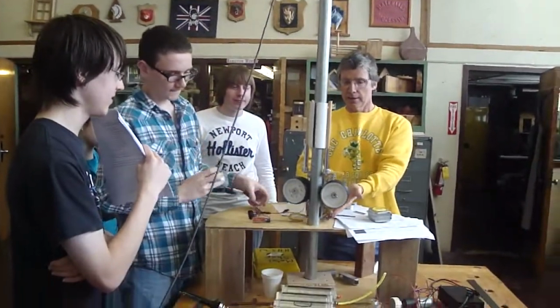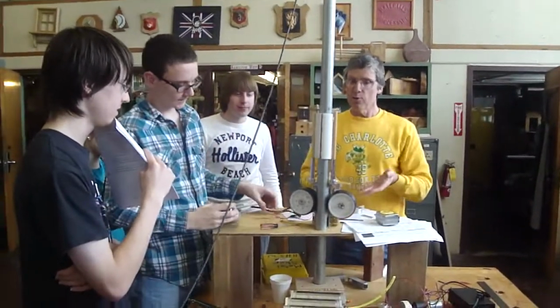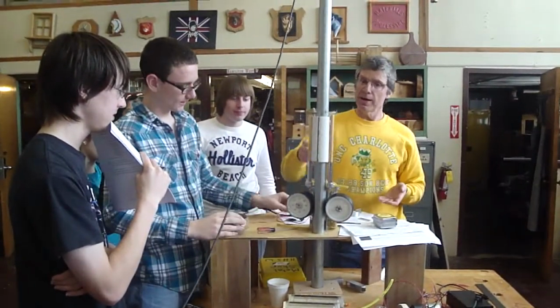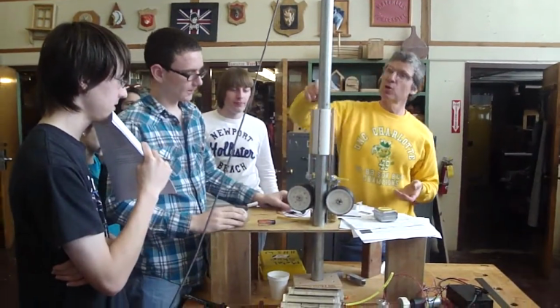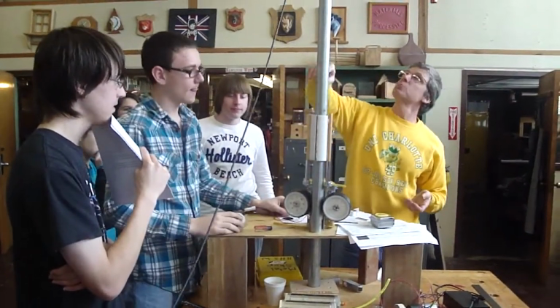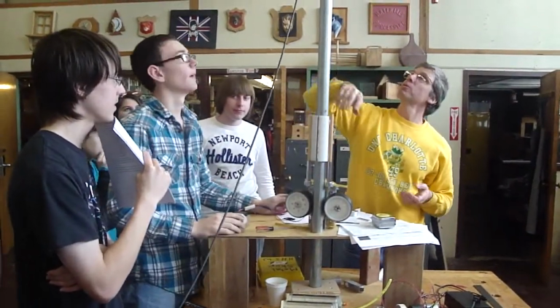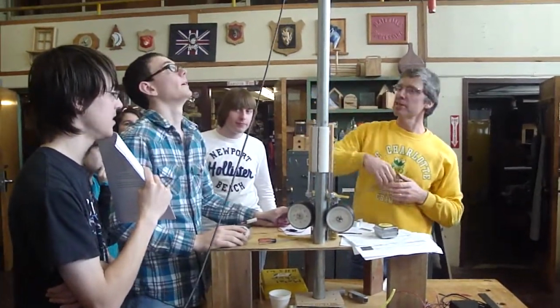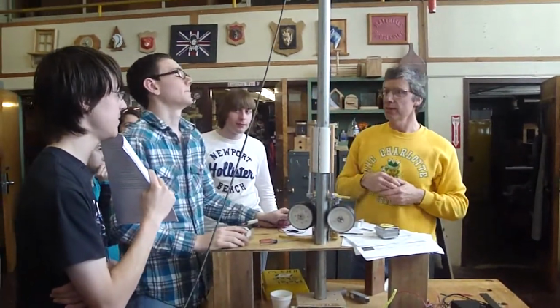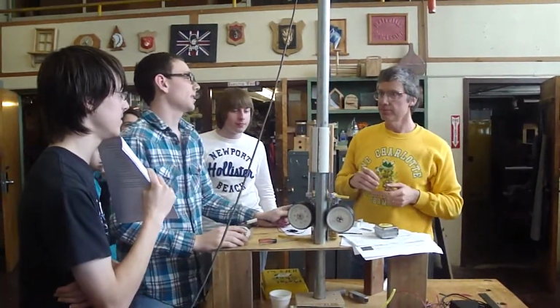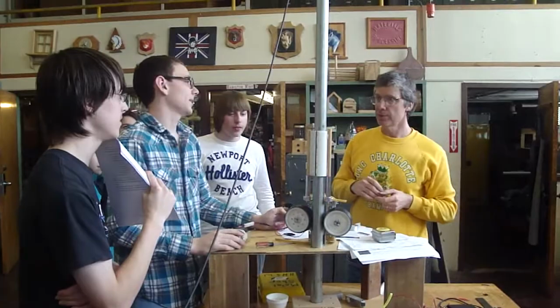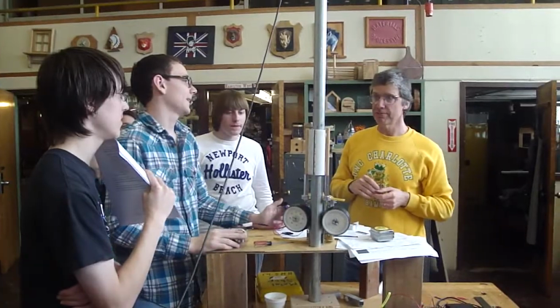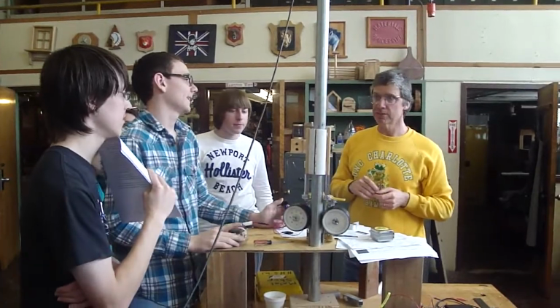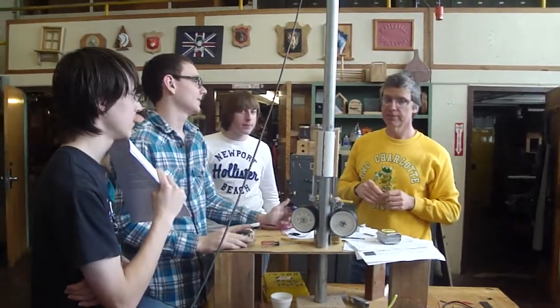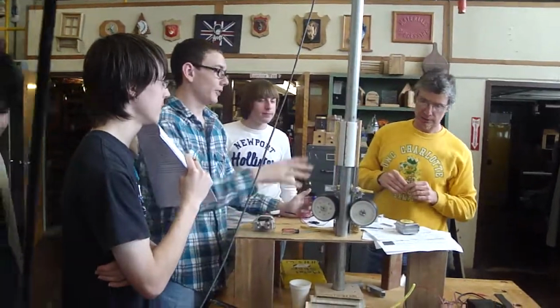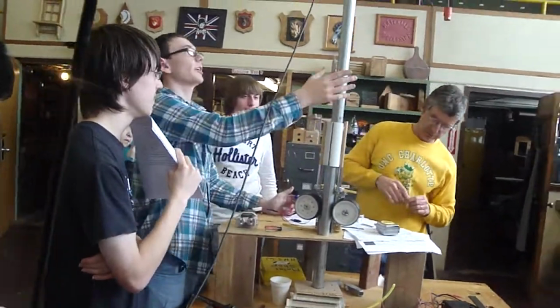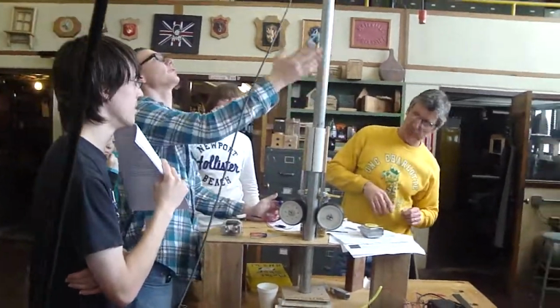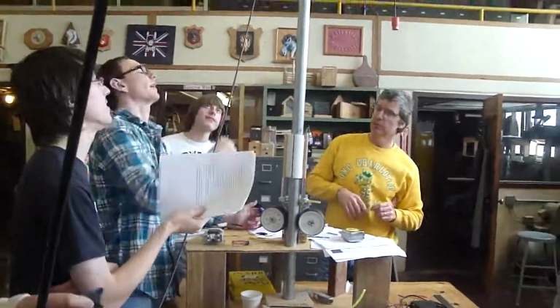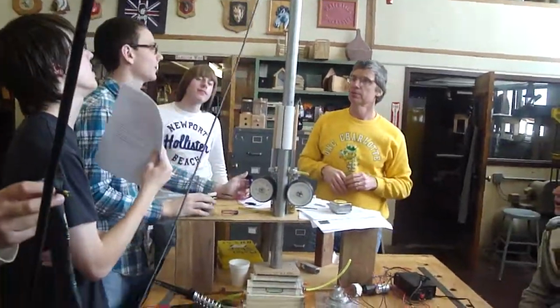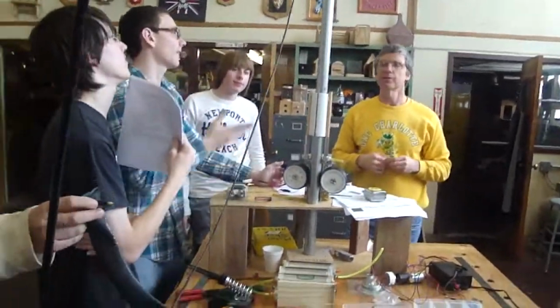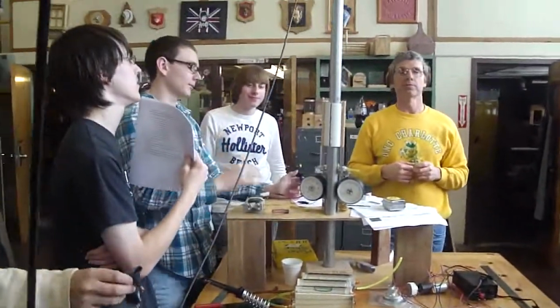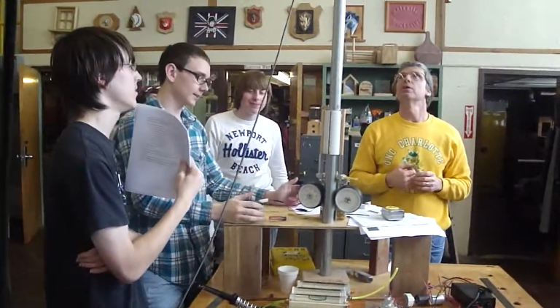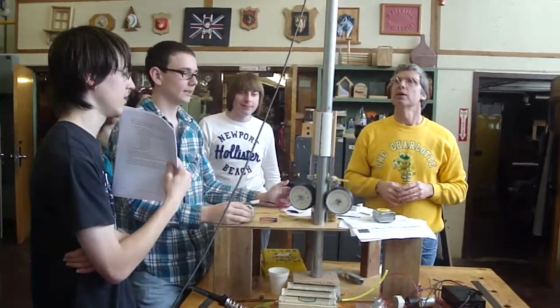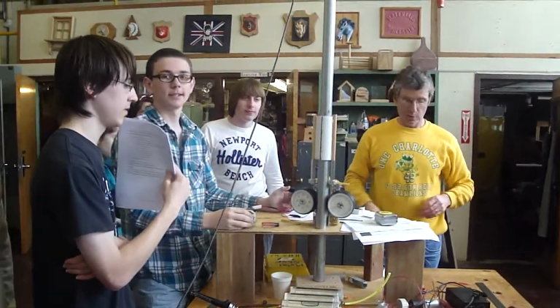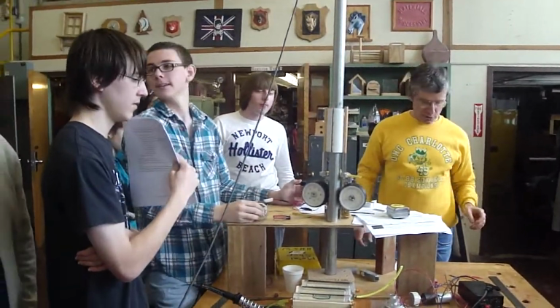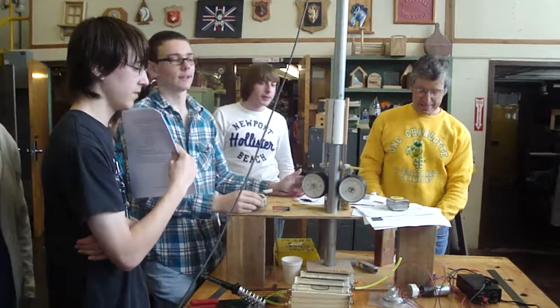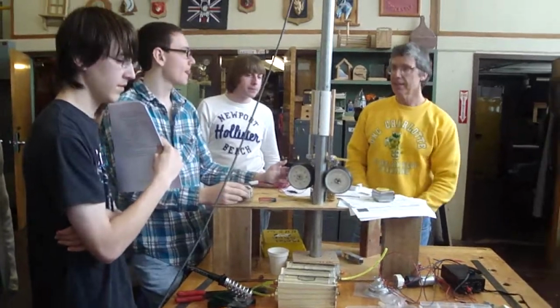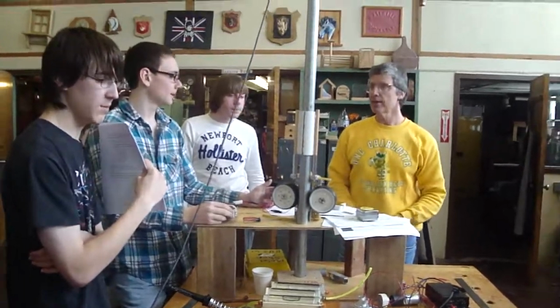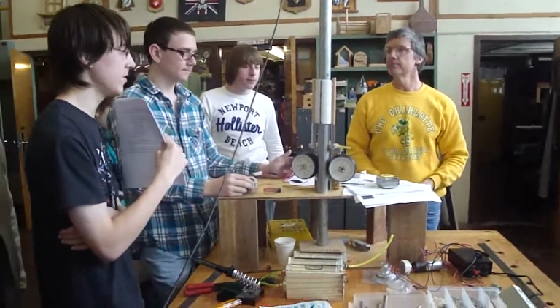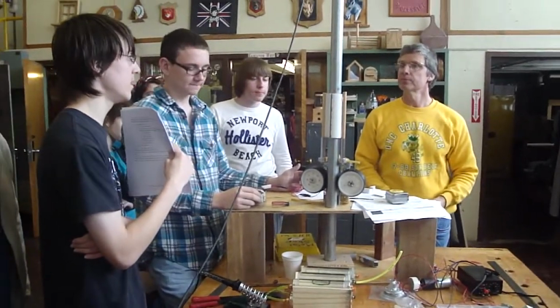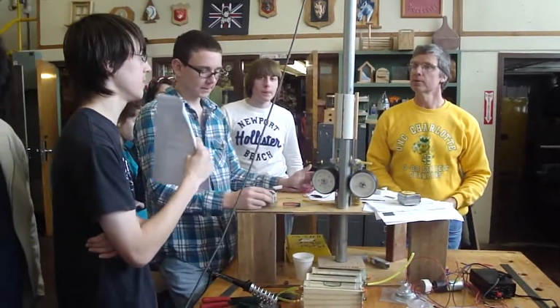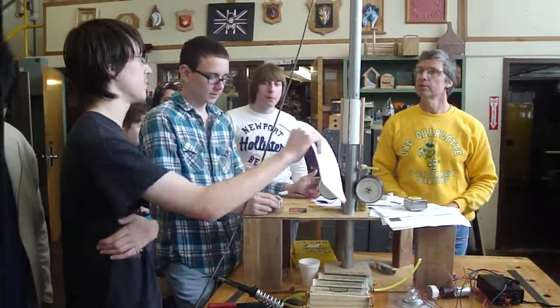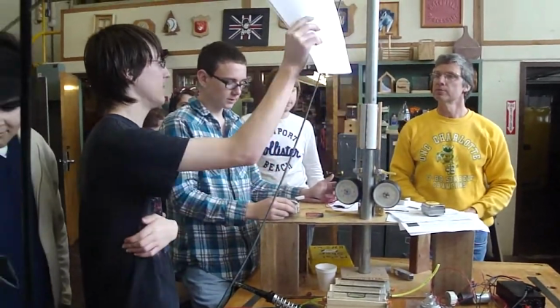Alright, how tall is this pole? I'd say it's 10 feet. That's 10 feet. So we have to do that in 10 seconds. Yeah, measure like two feet or something.